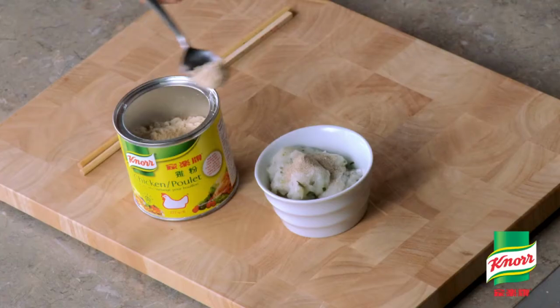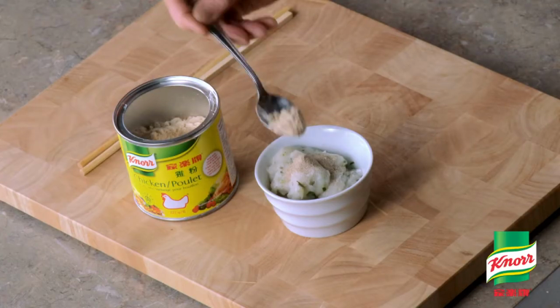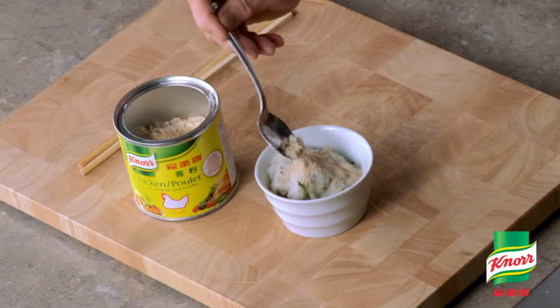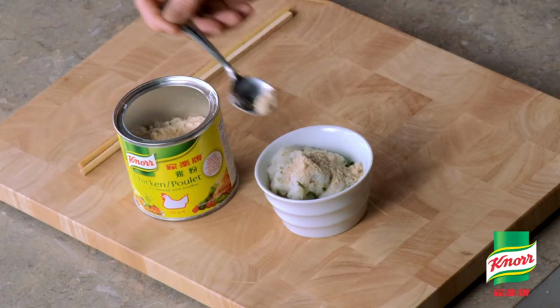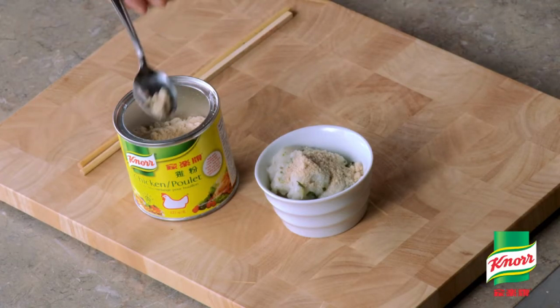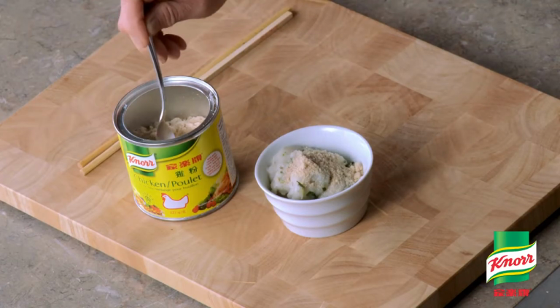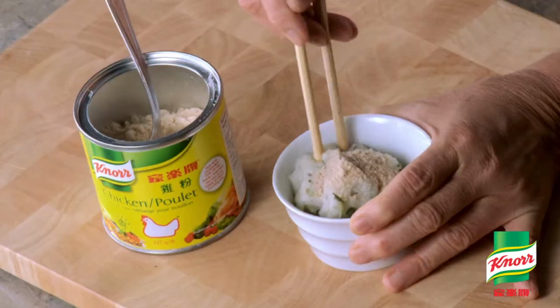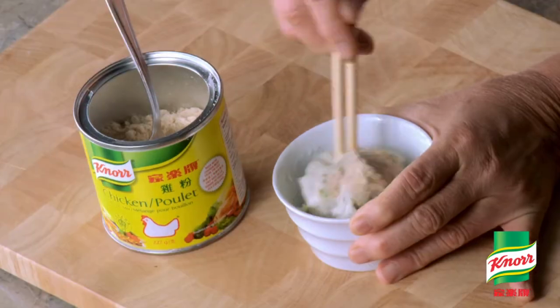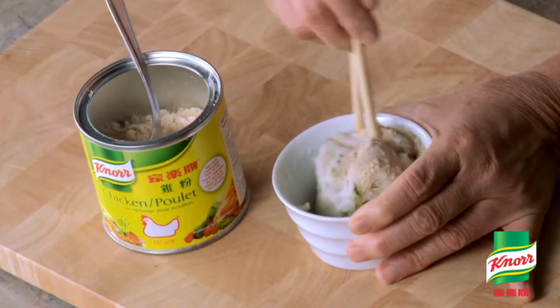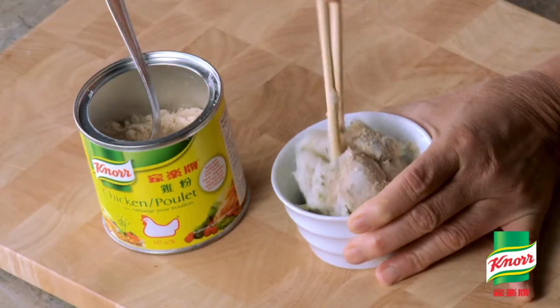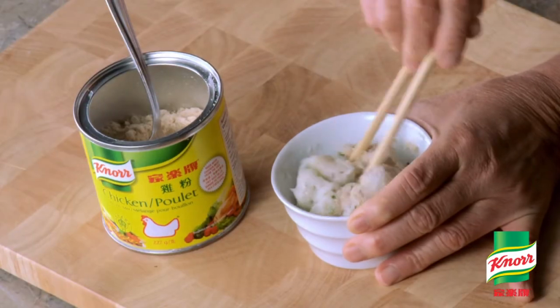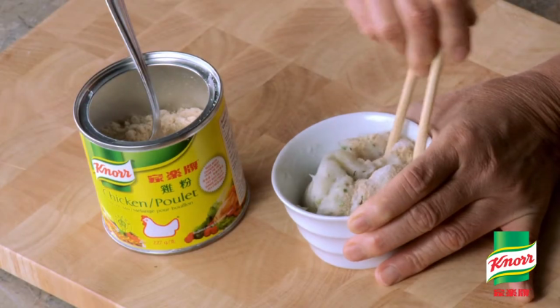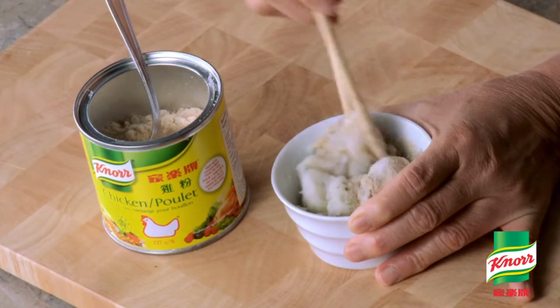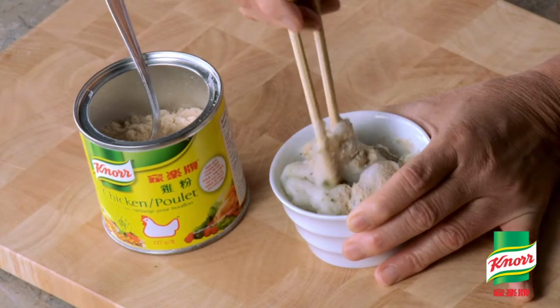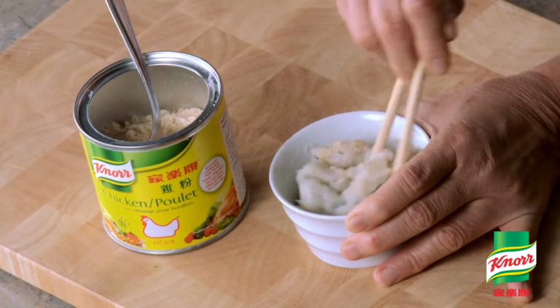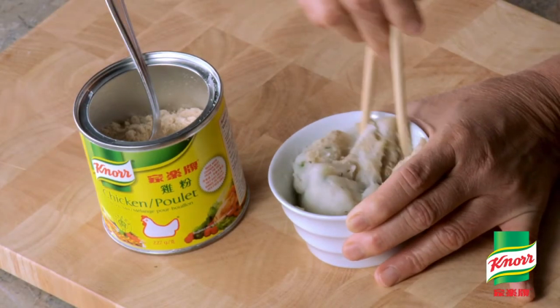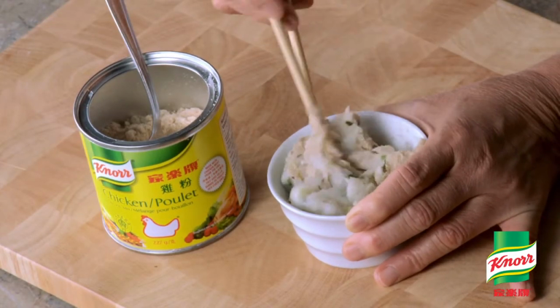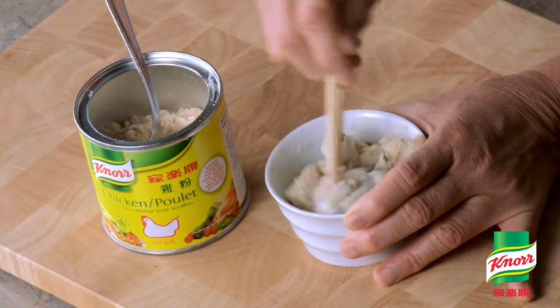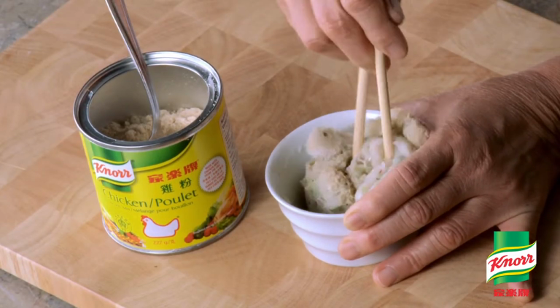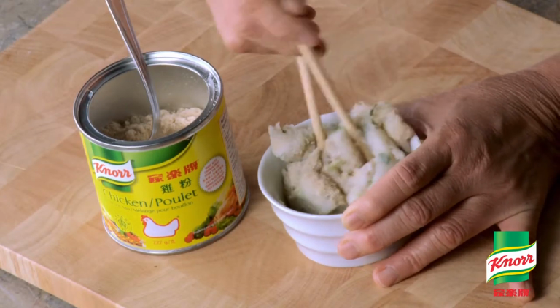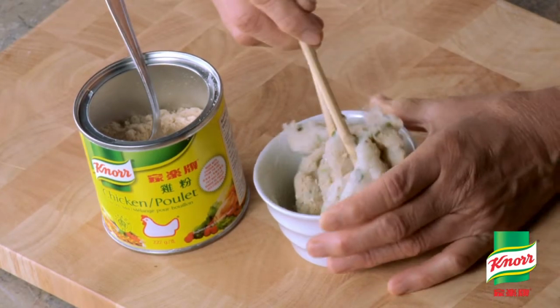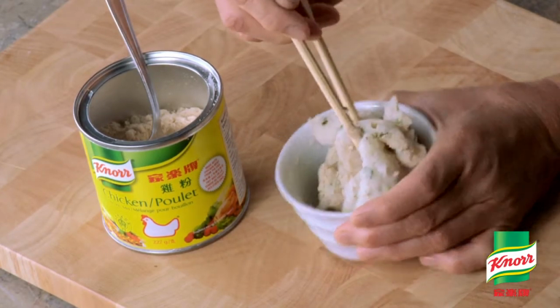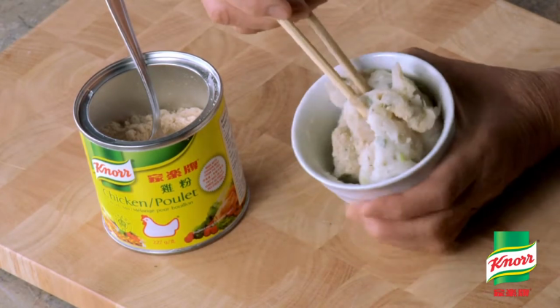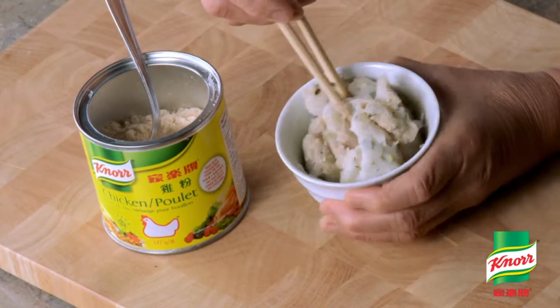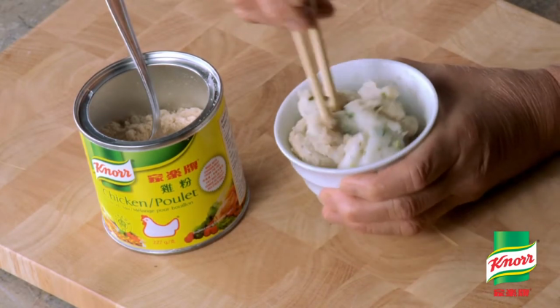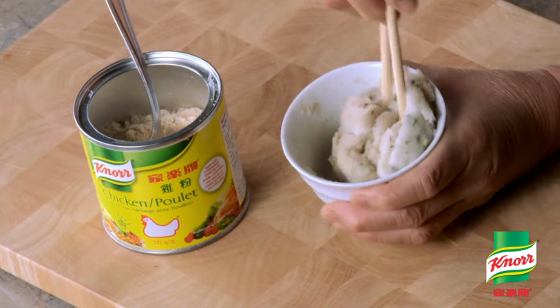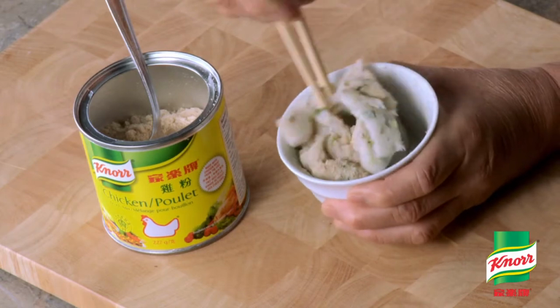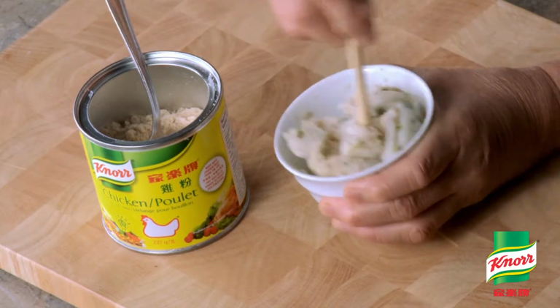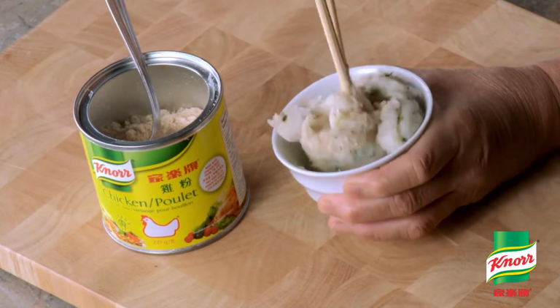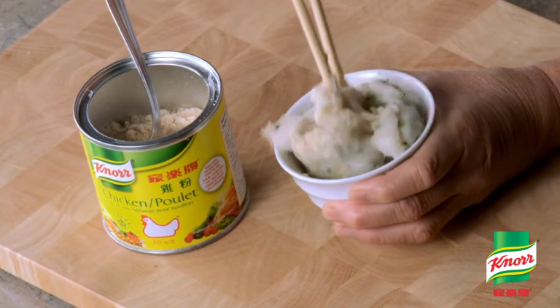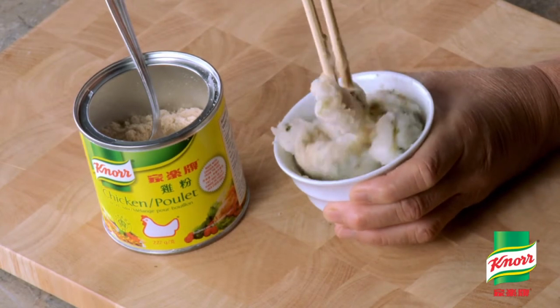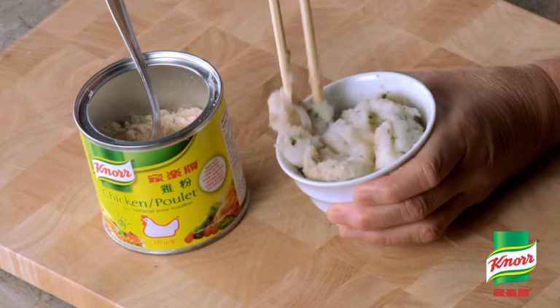Season the fish paste and stir in one direction until sticky. Seasoning with Knorr chicken broth mix adds great flavor to the cooking.